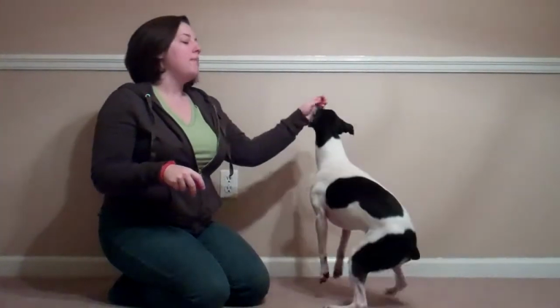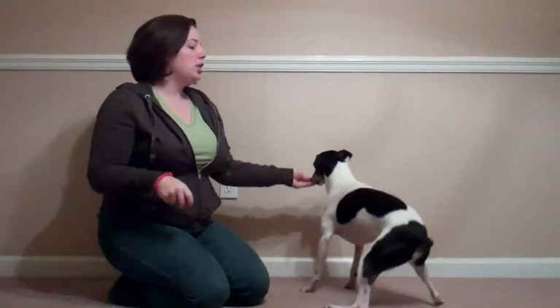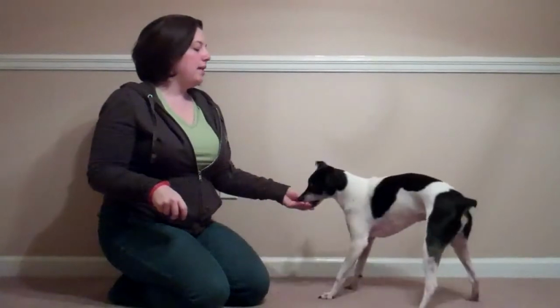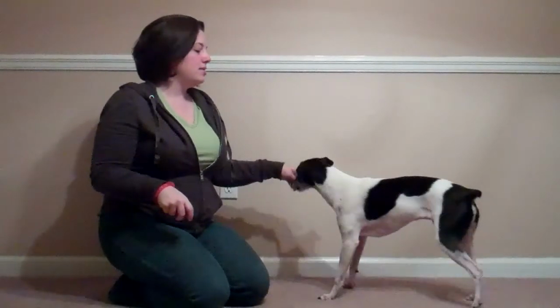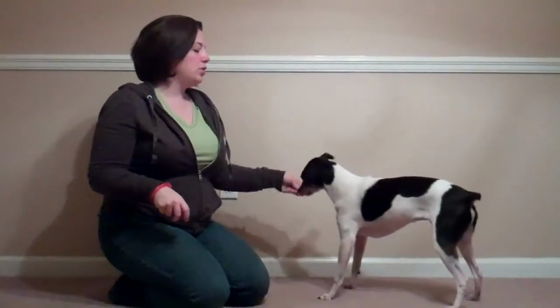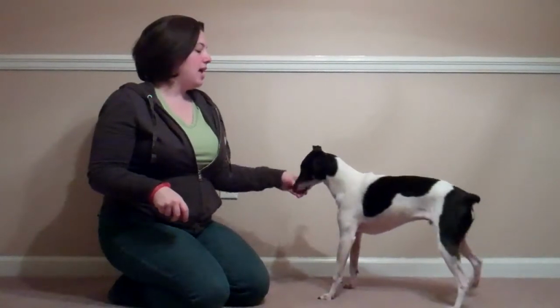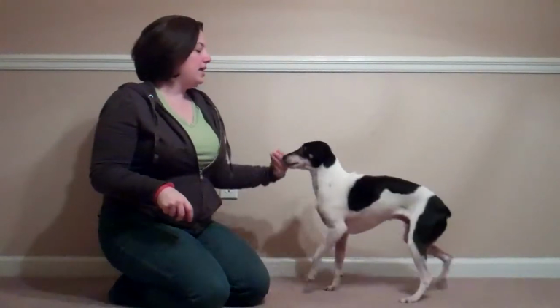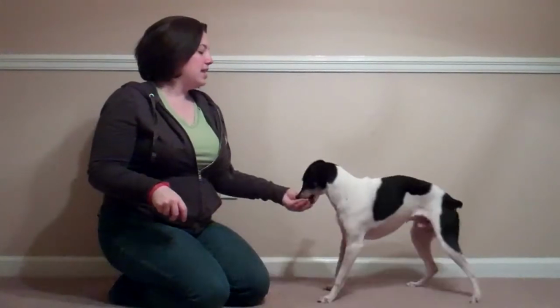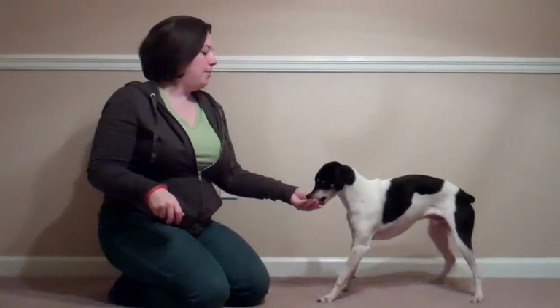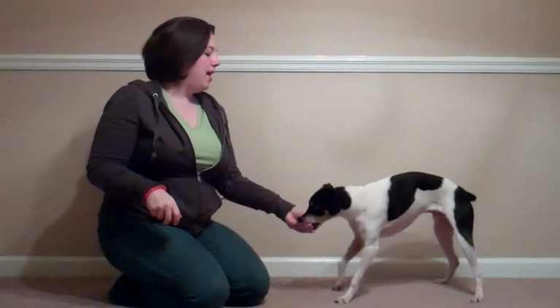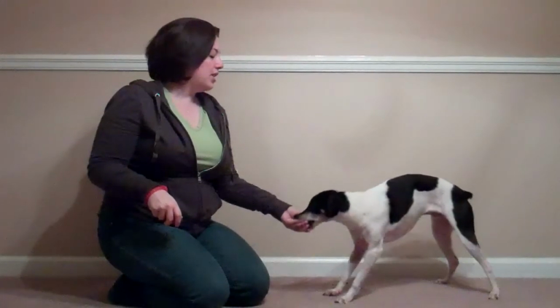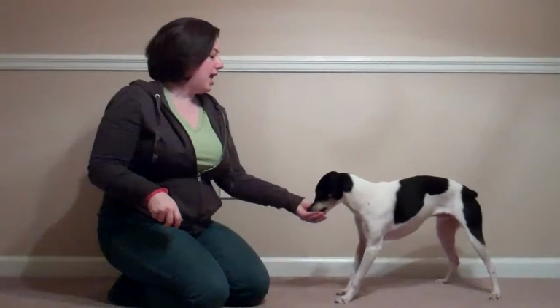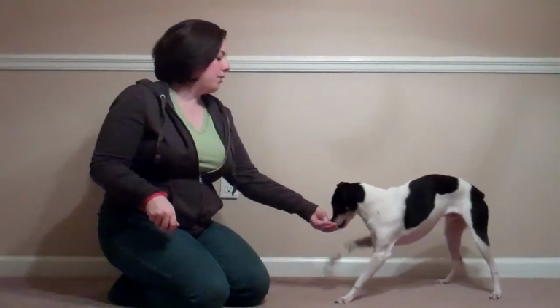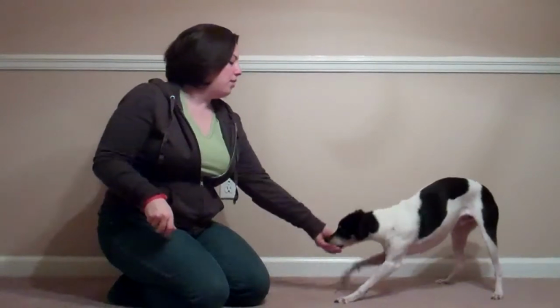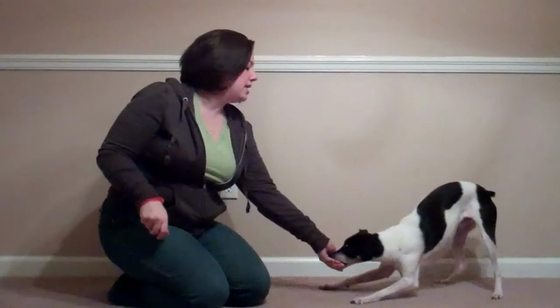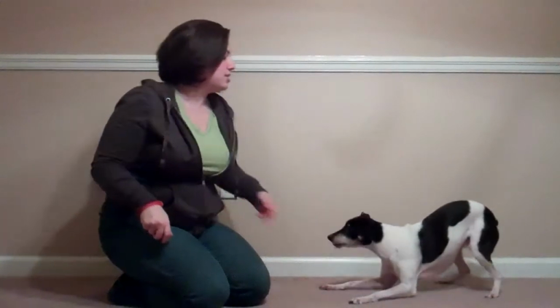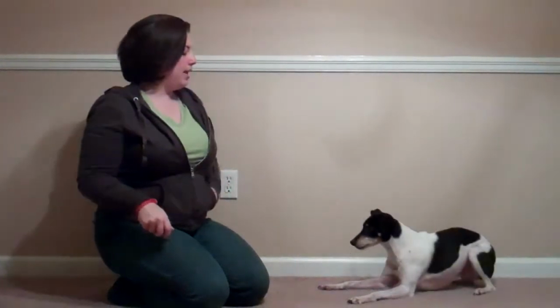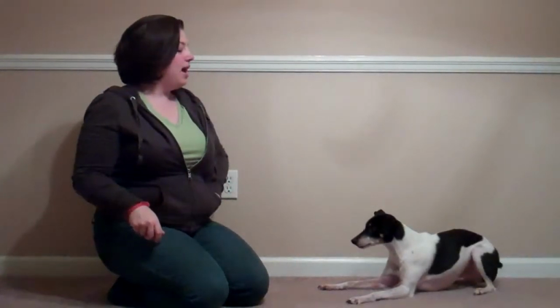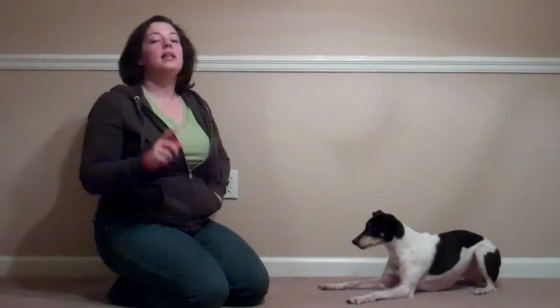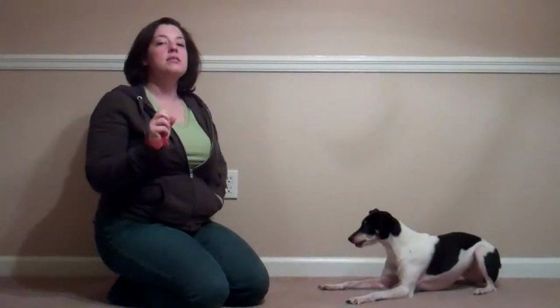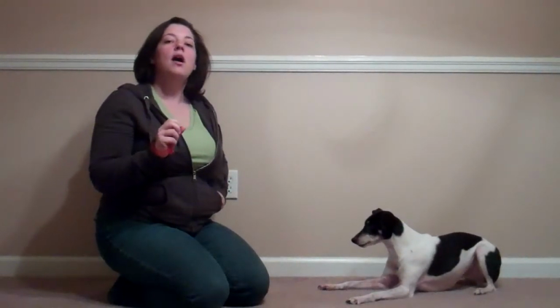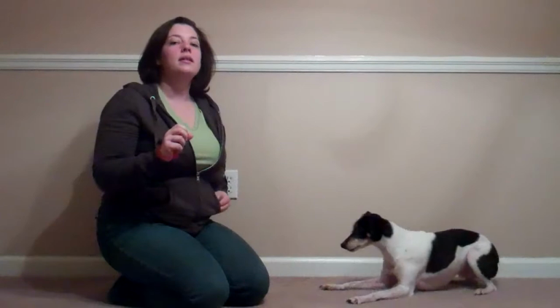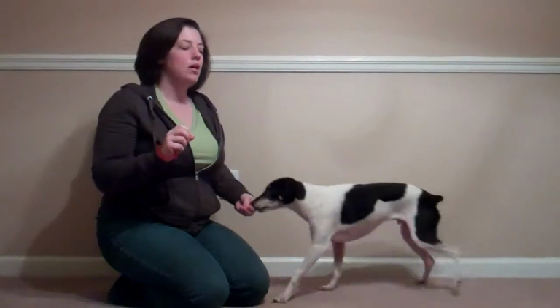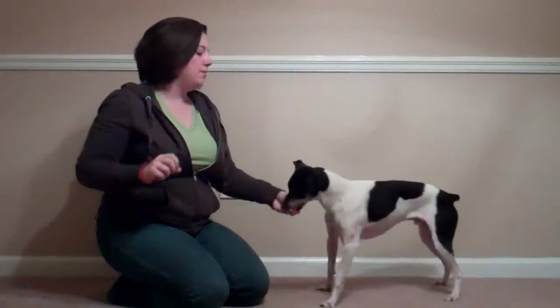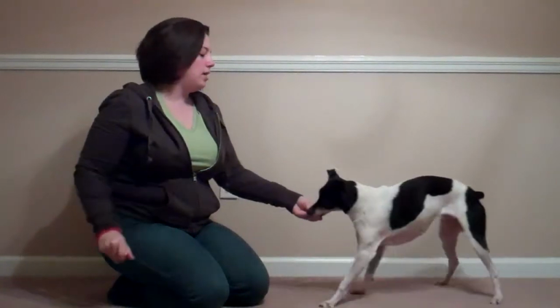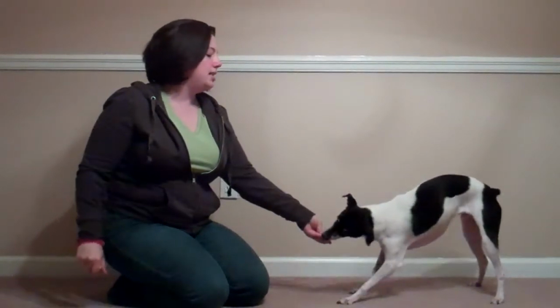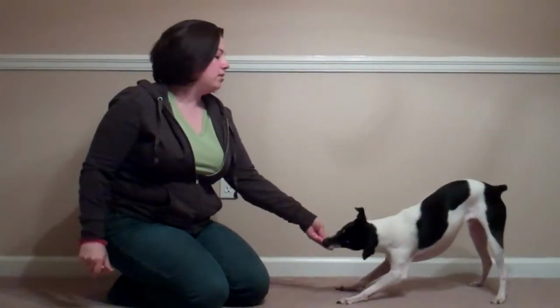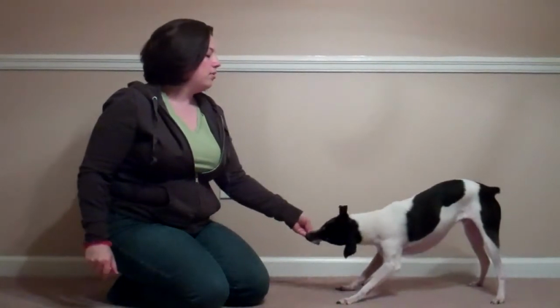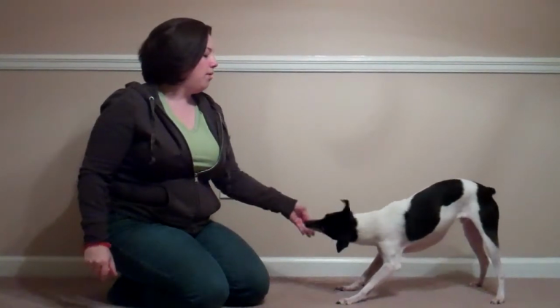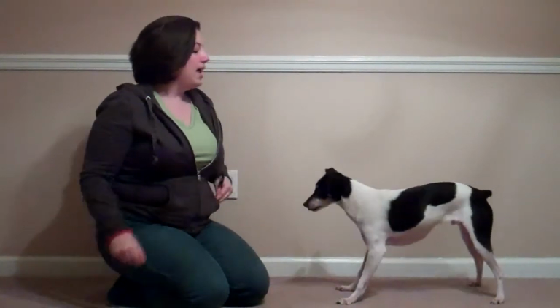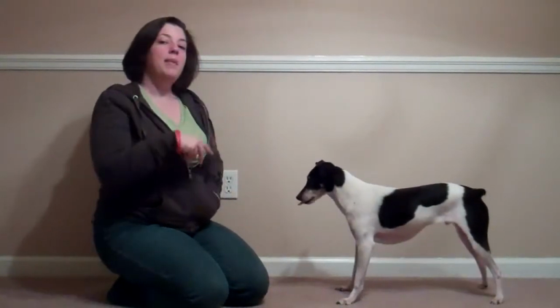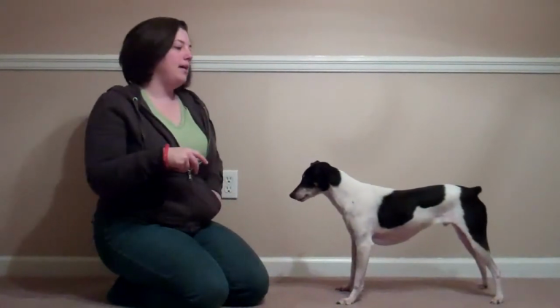I'm going to have a lure in my hand, so I've got a treat. I like to face it up, and then I just kind of aim like I'm going down between his legs. I'm going to click as soon as I get the elbow bend, because I know with him he's going to try to down. And then I'm paying him.